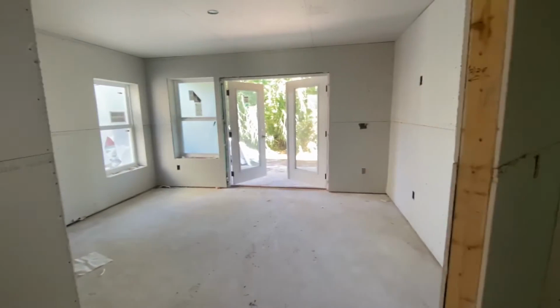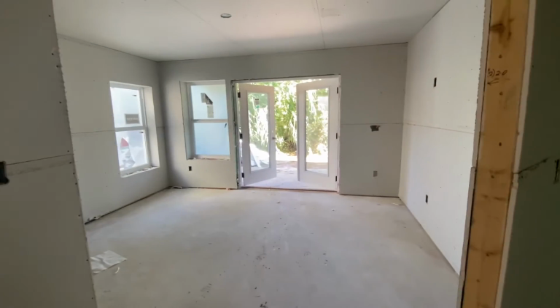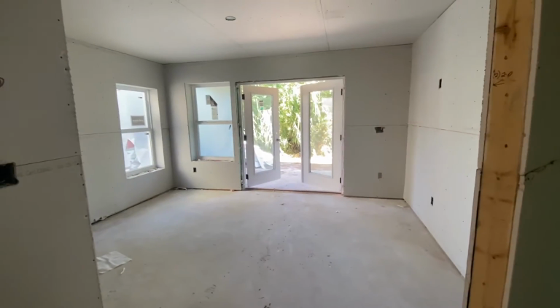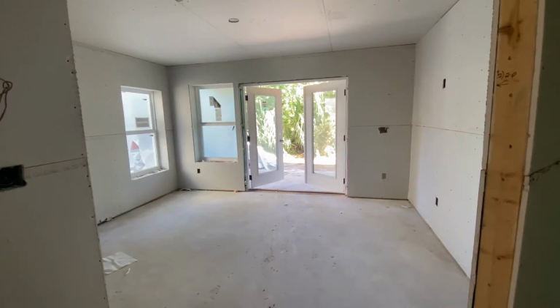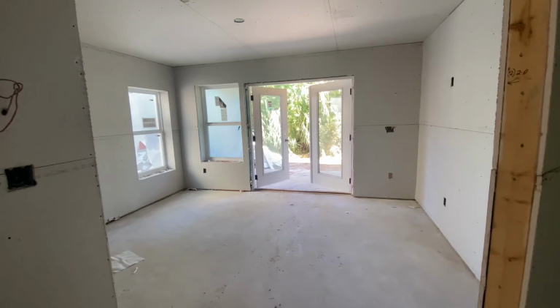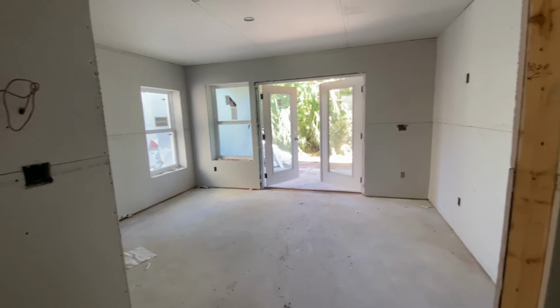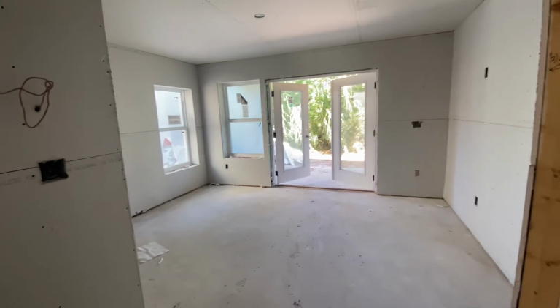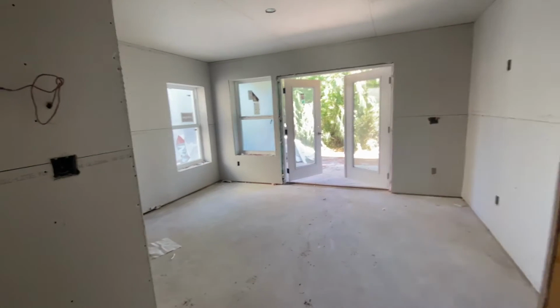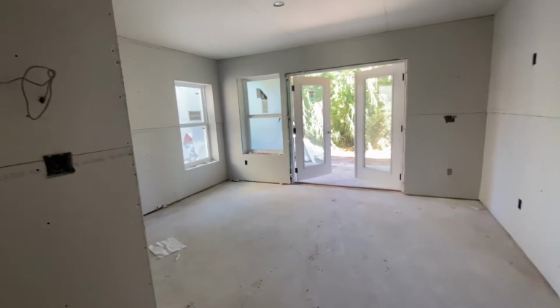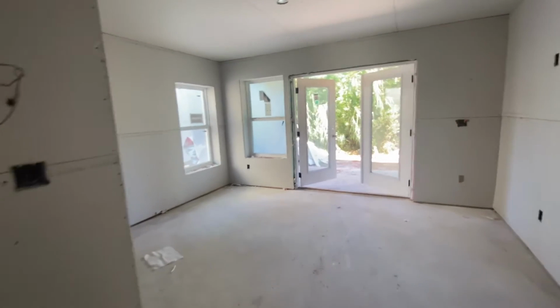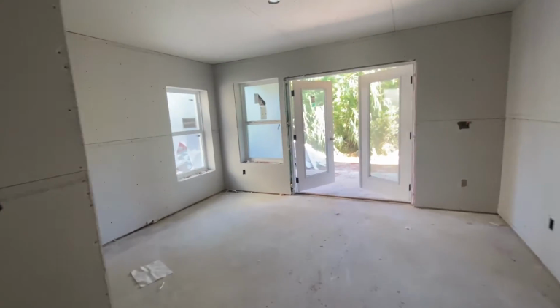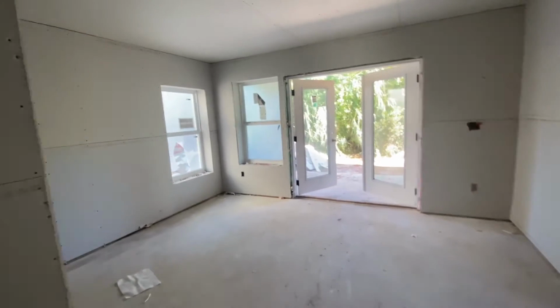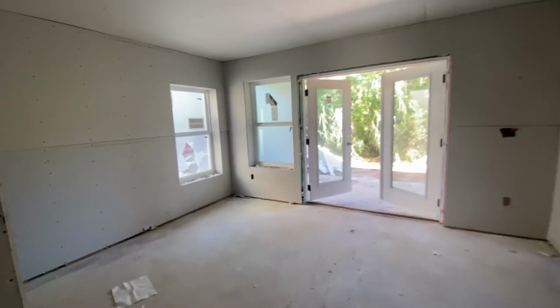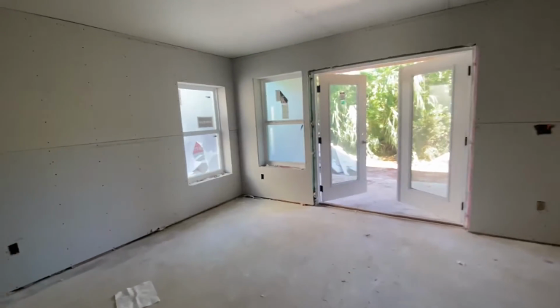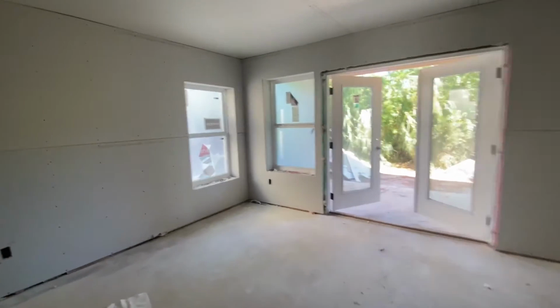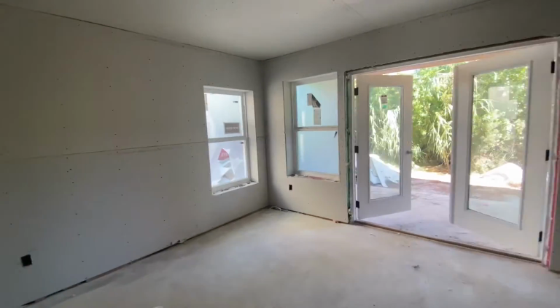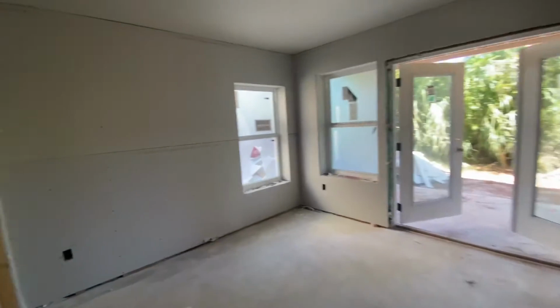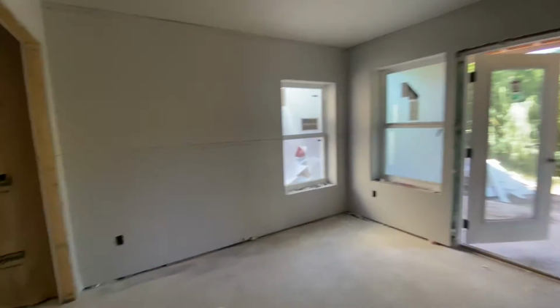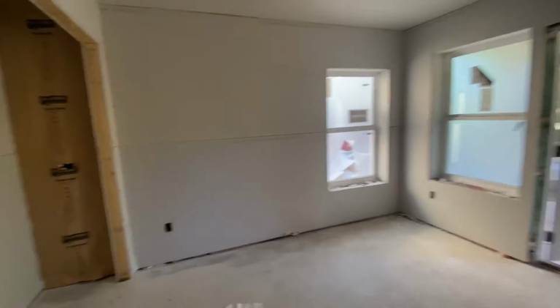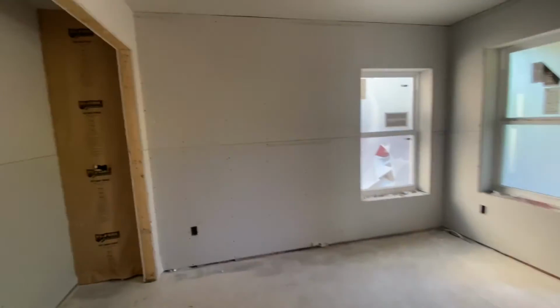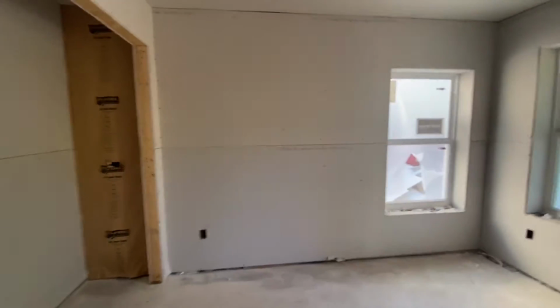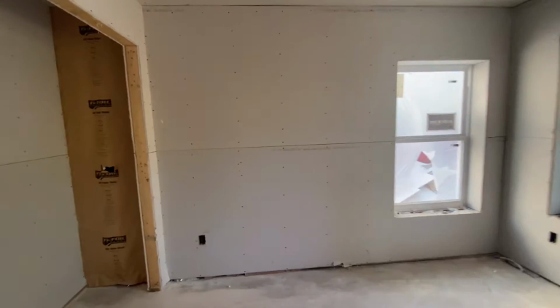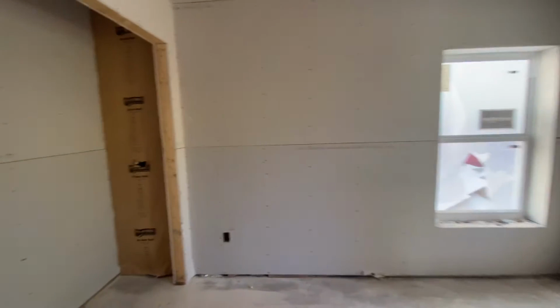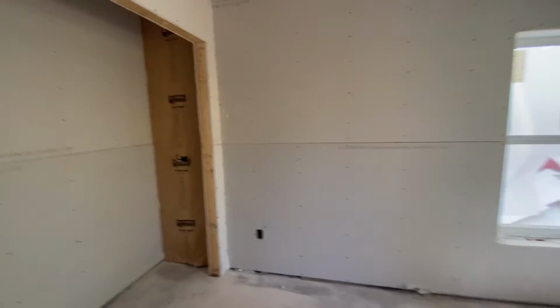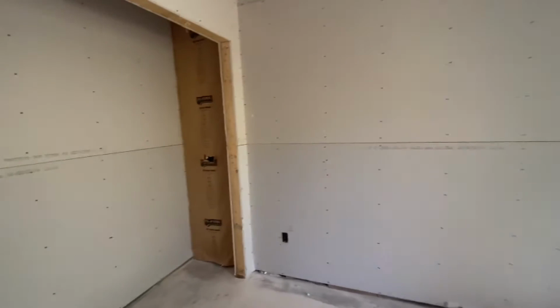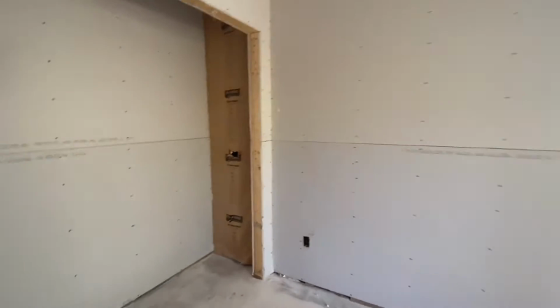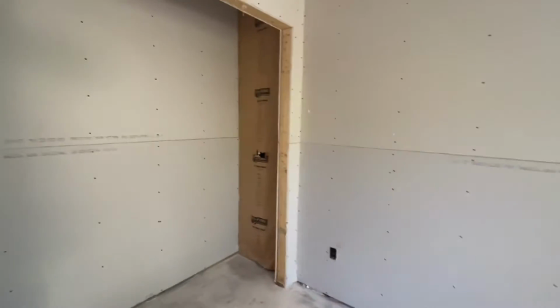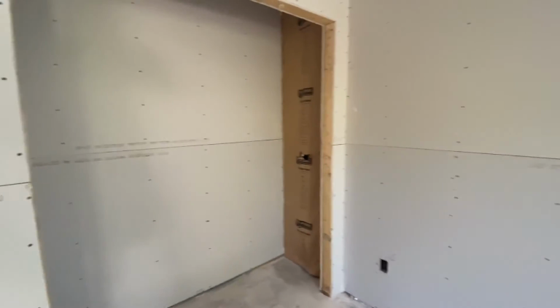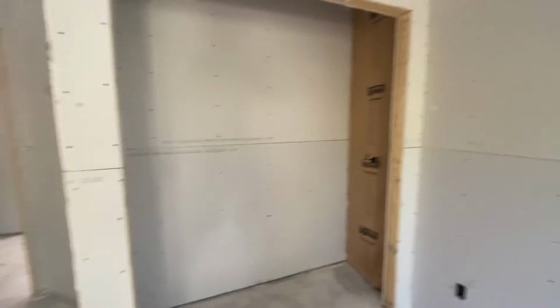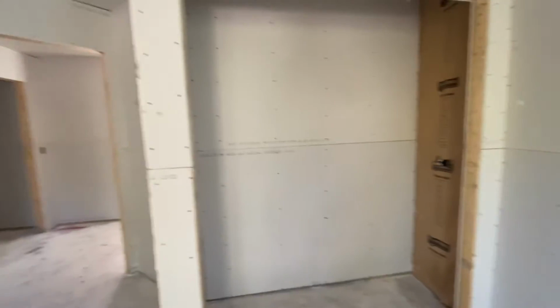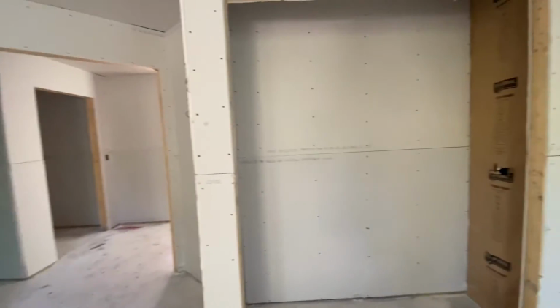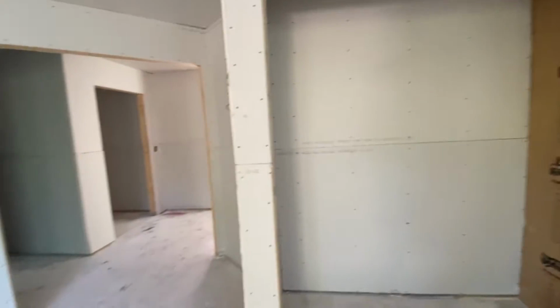Flex room with French doors. It does have a closet, so it can be a bedroom, office, or sitting area.